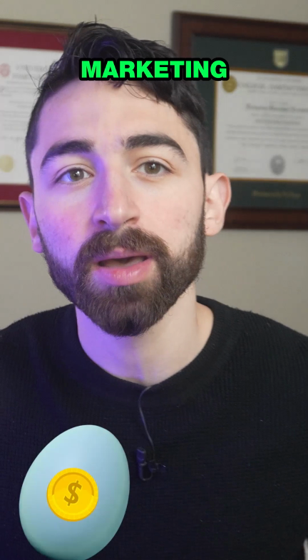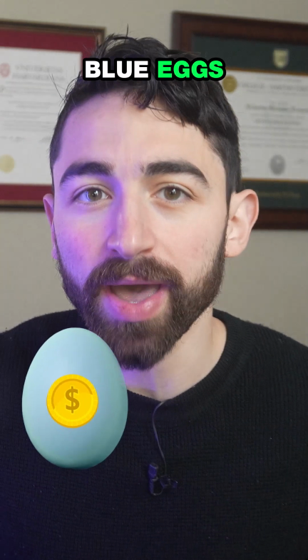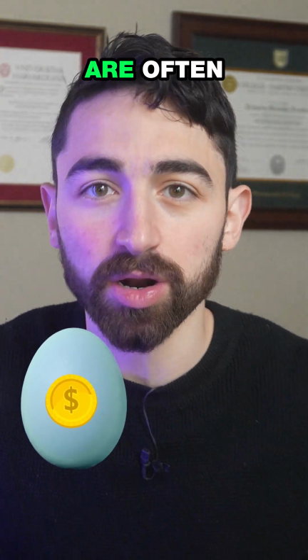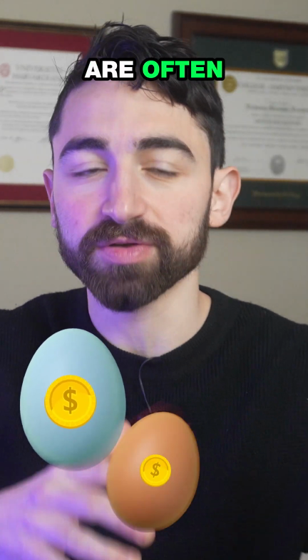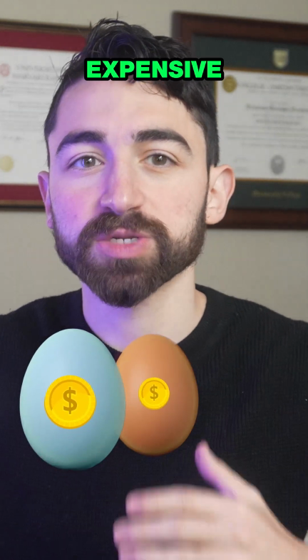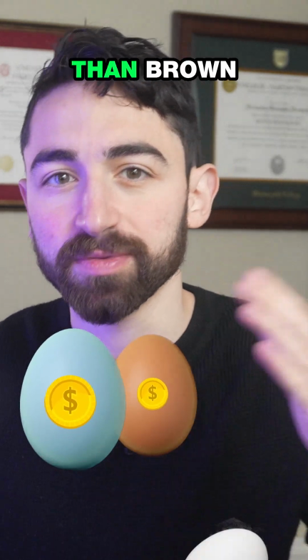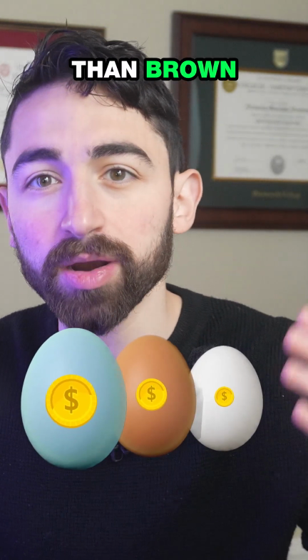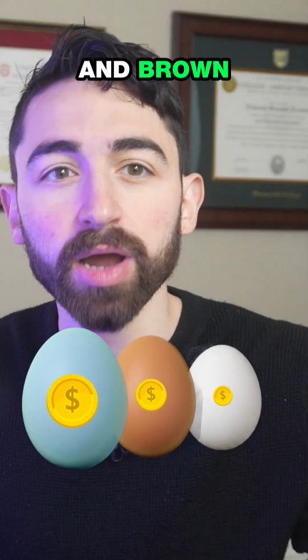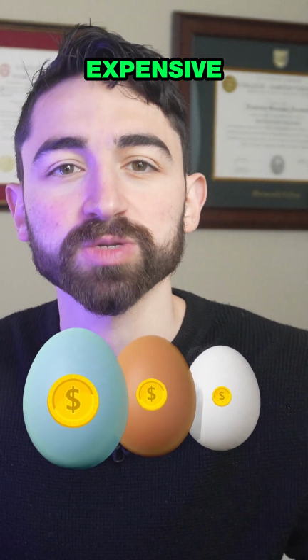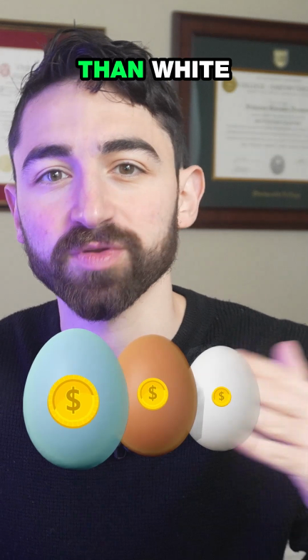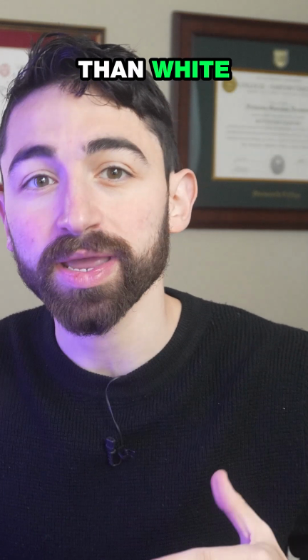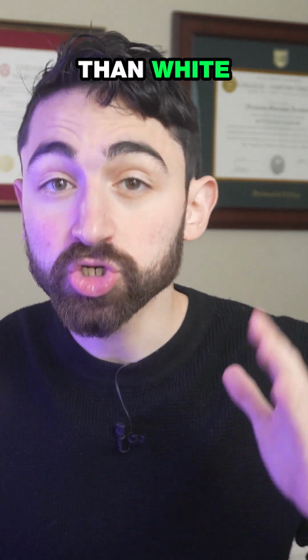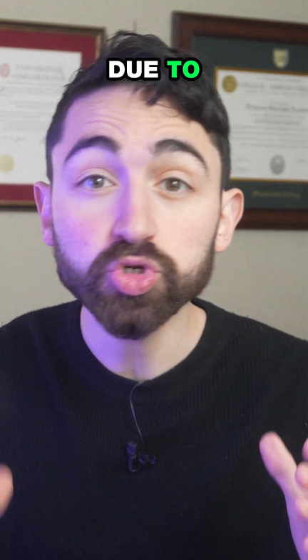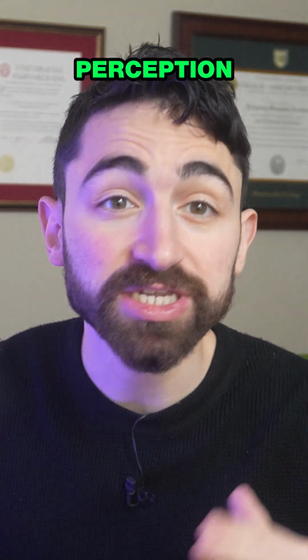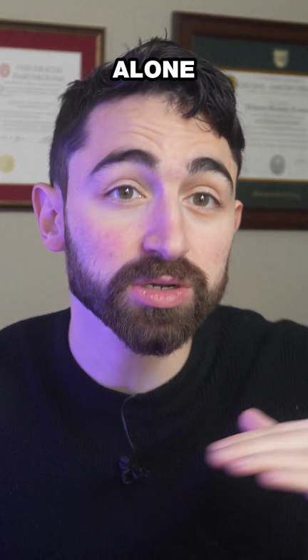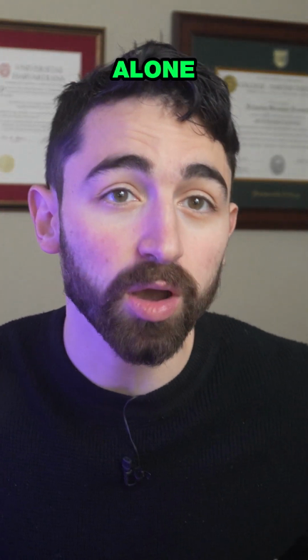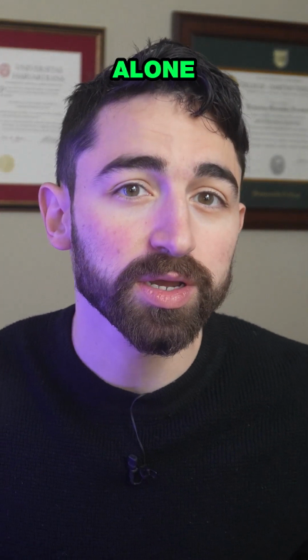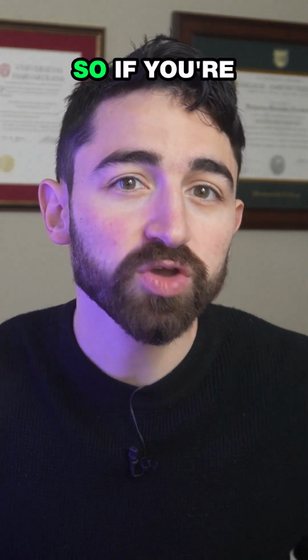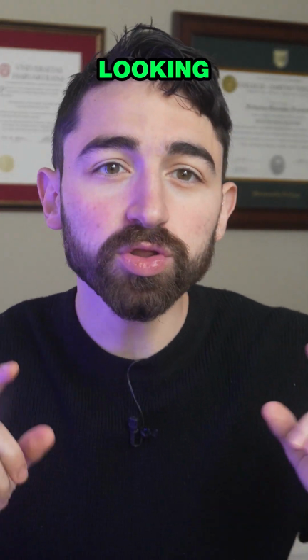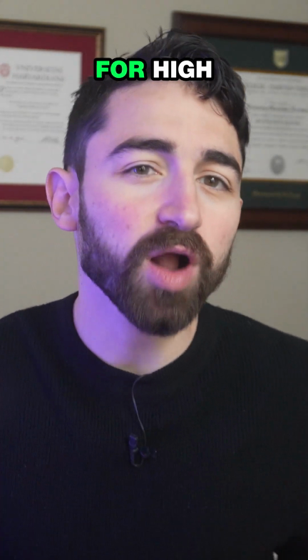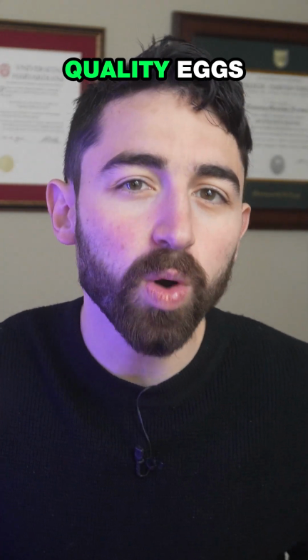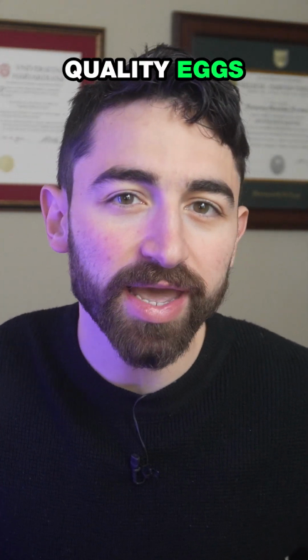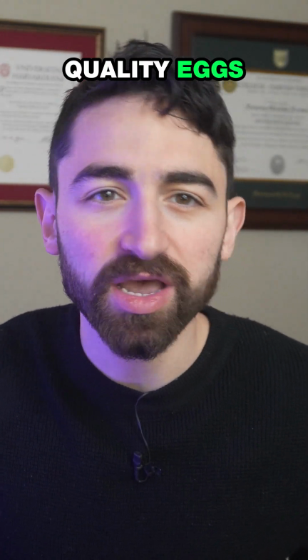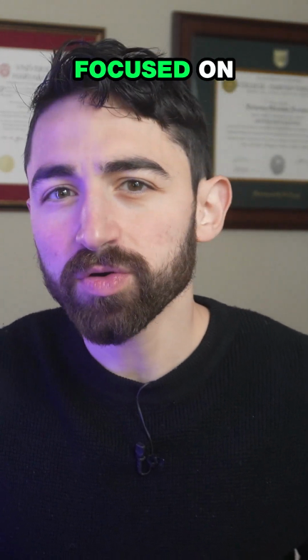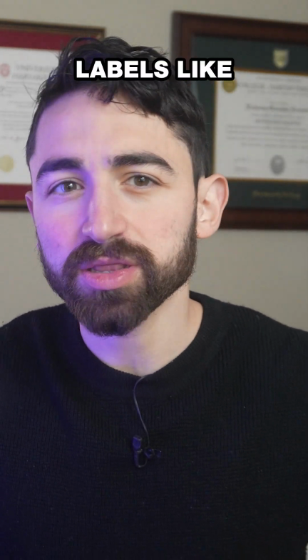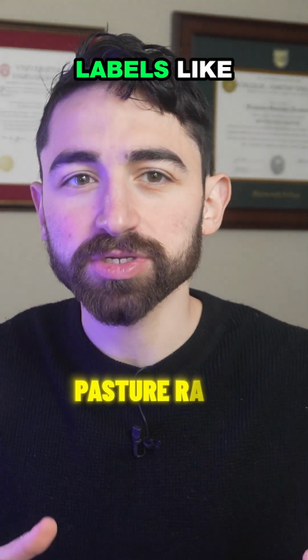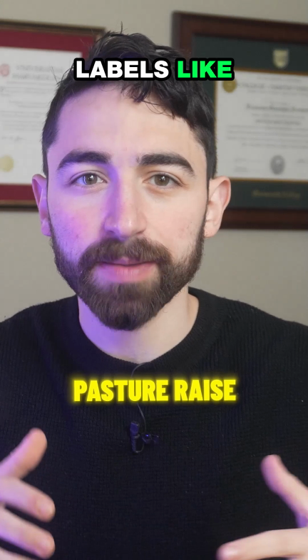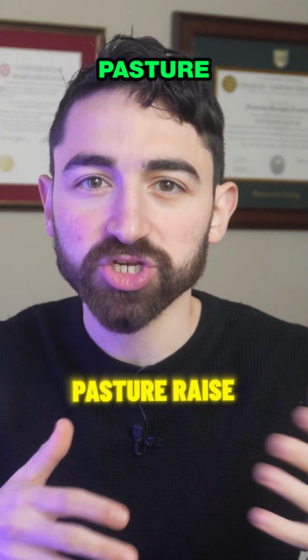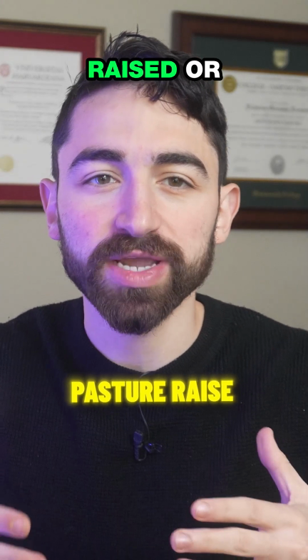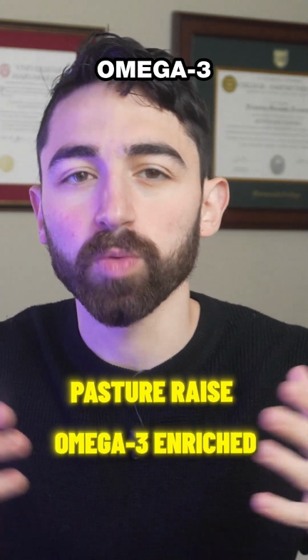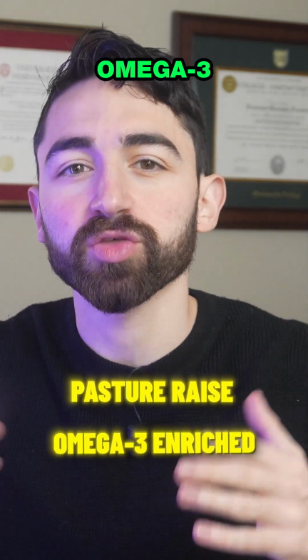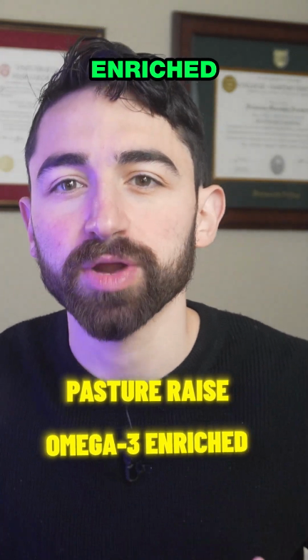Blue eggs are often more expensive than brown, and brown are more expensive than white, due to perception alone. So if you're looking for high-quality eggs, focus on labels like pasture-raised or omega-3 enriched.